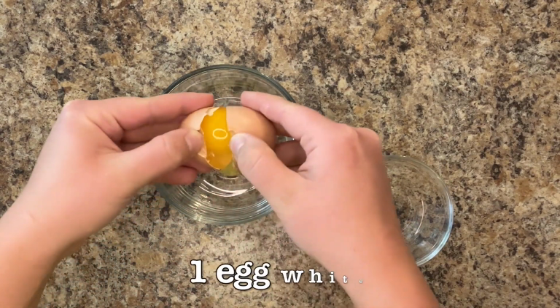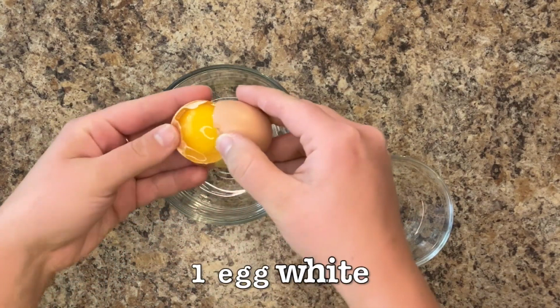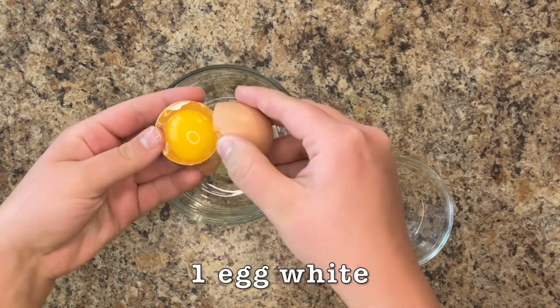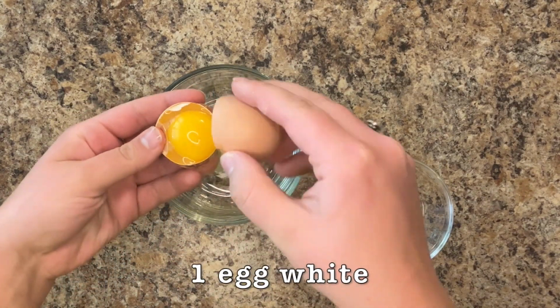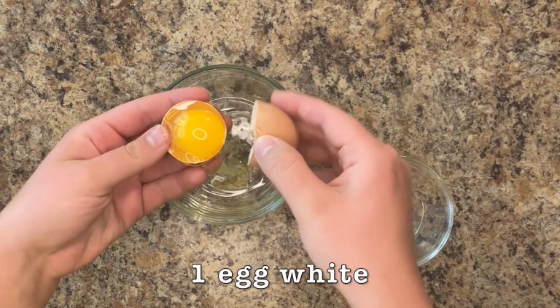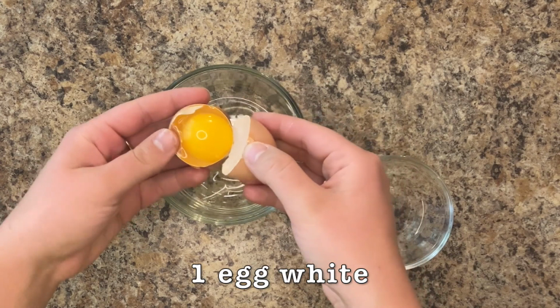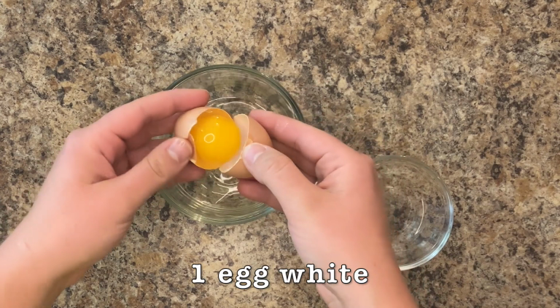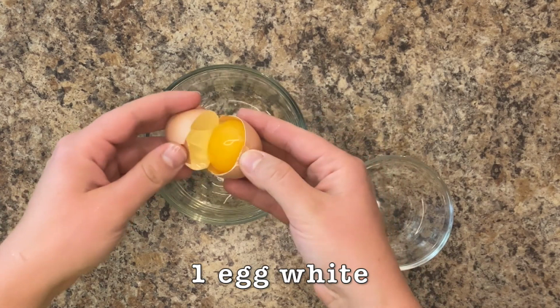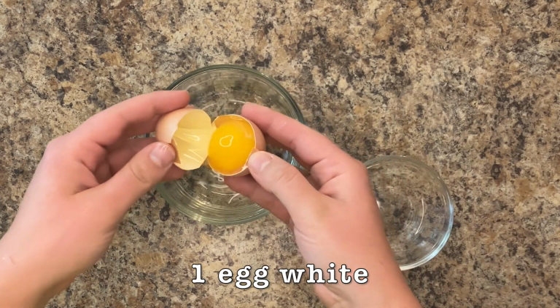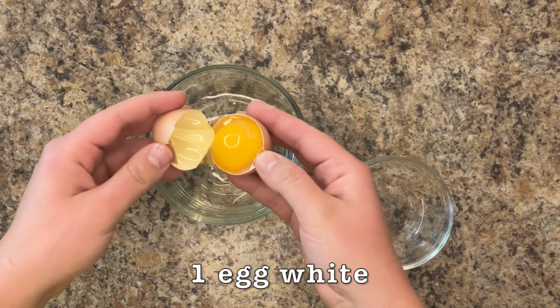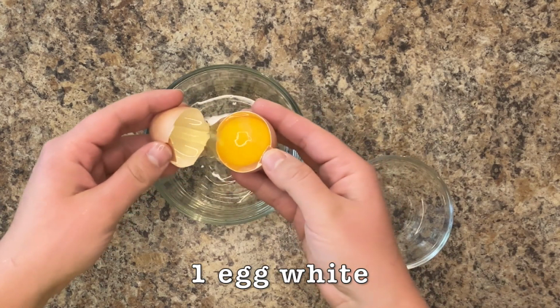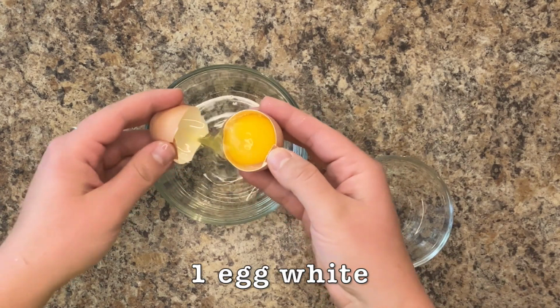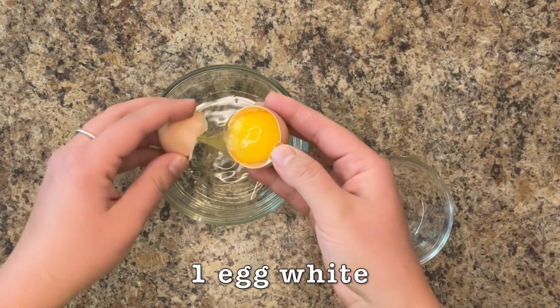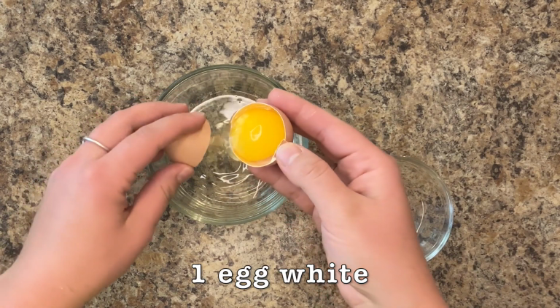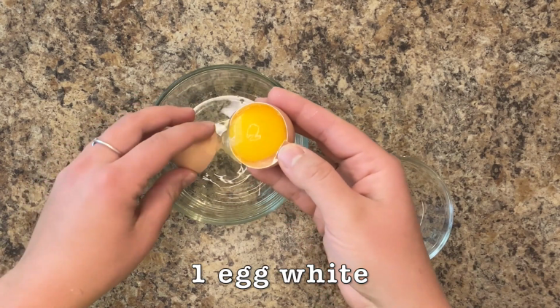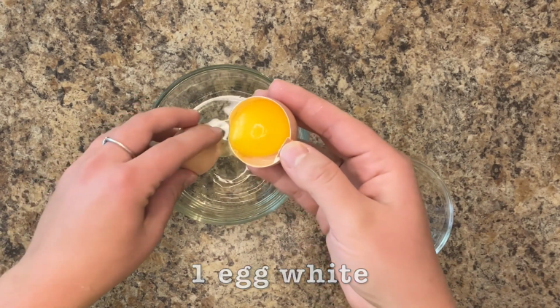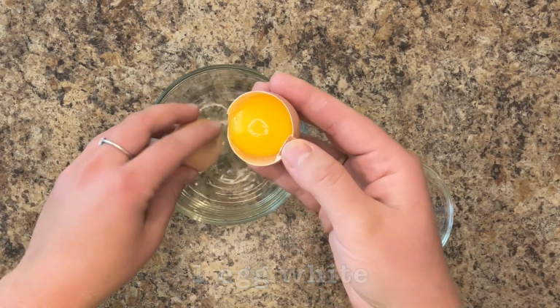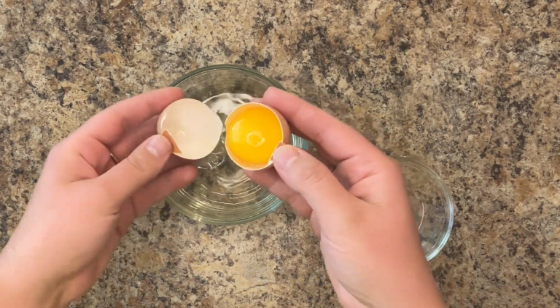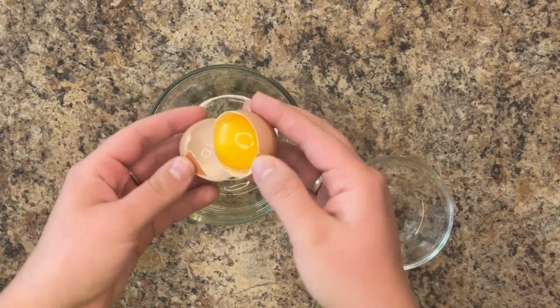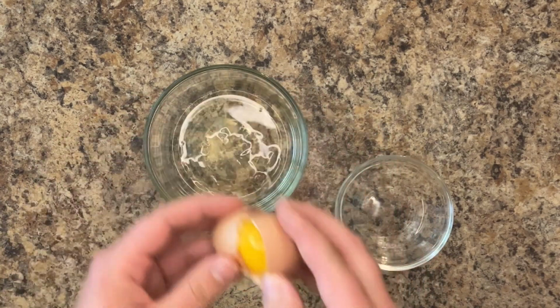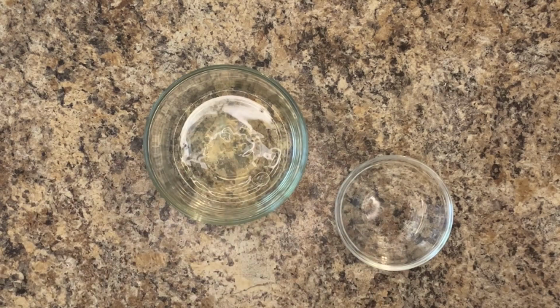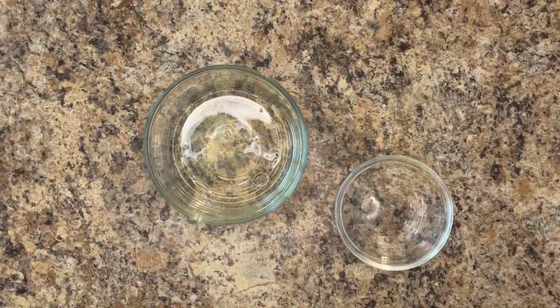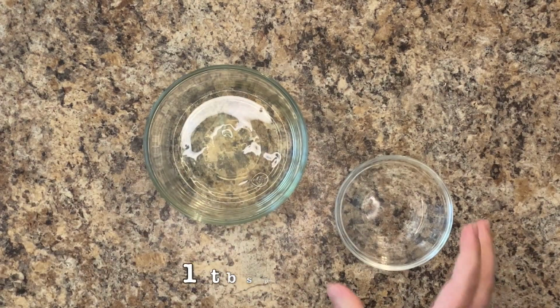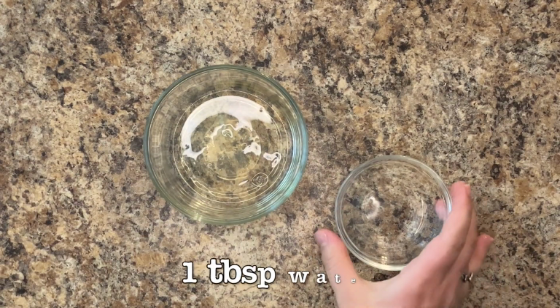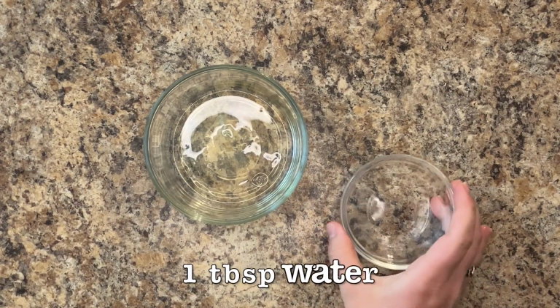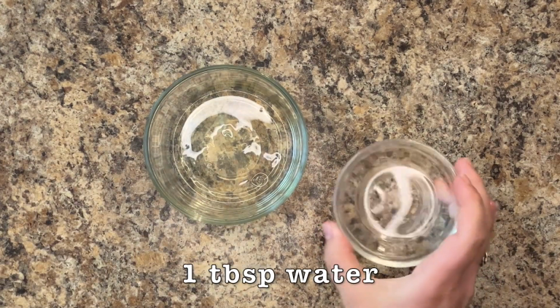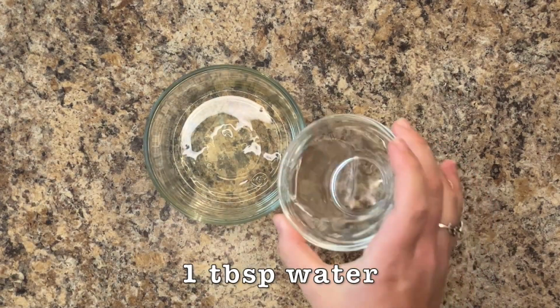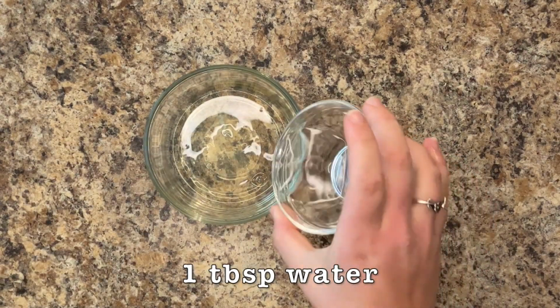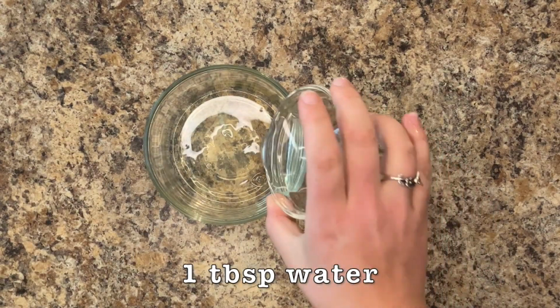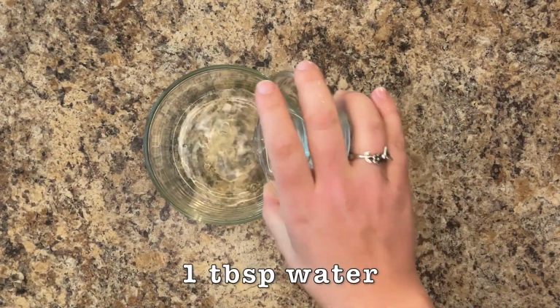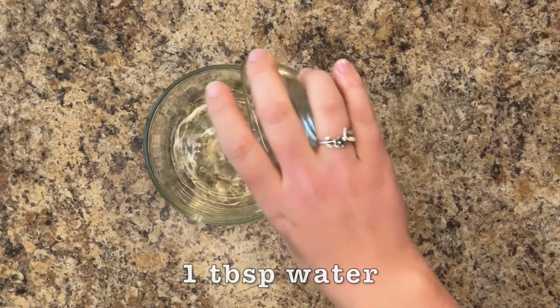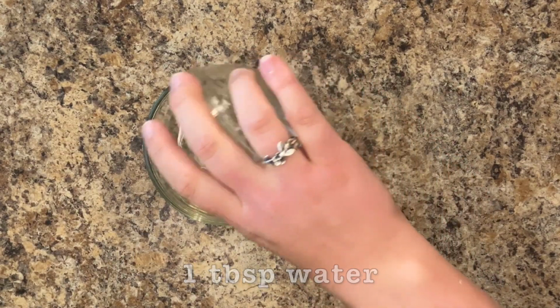Whisk one egg white with one tablespoon of water until frothy.